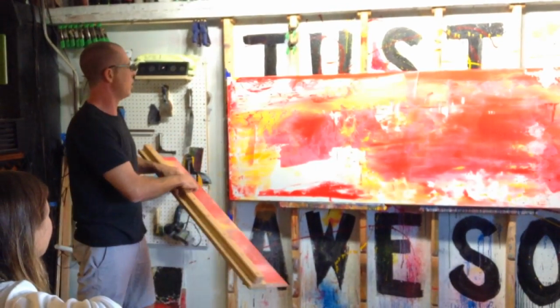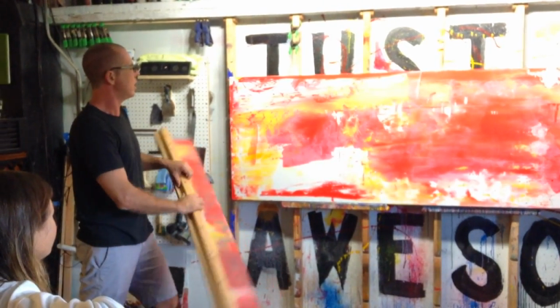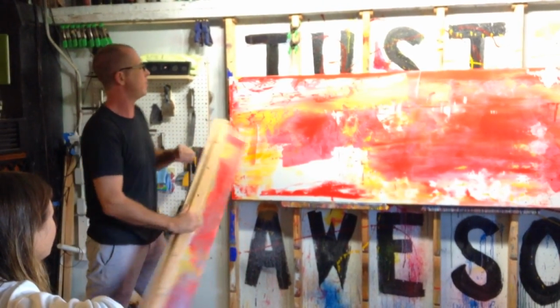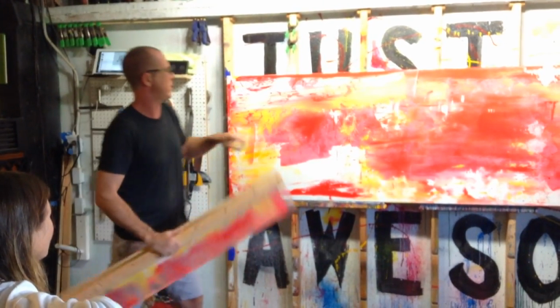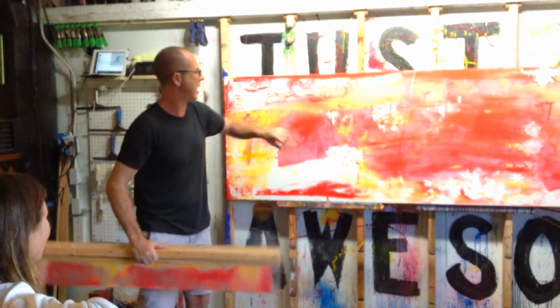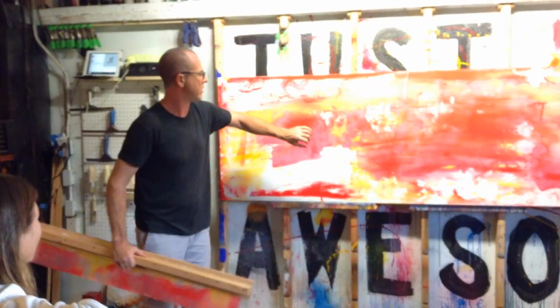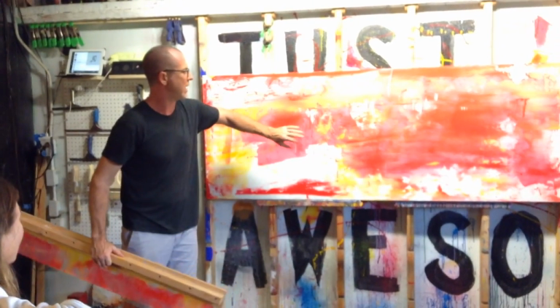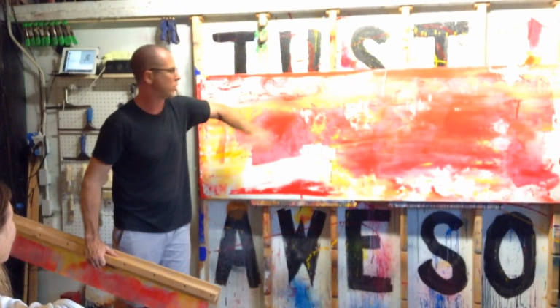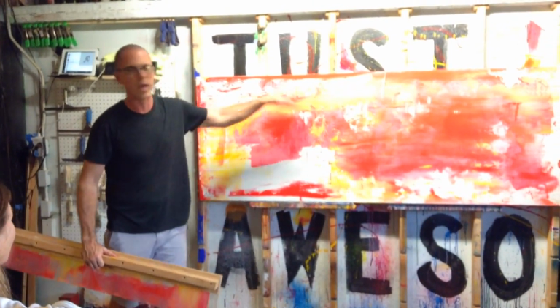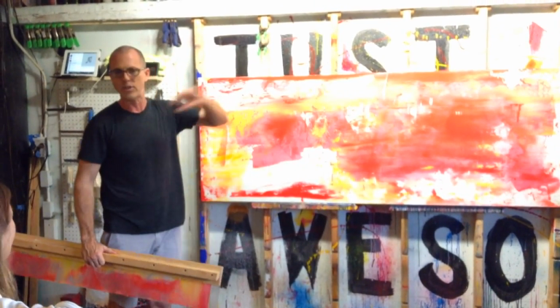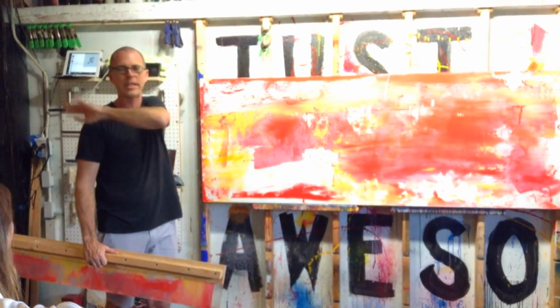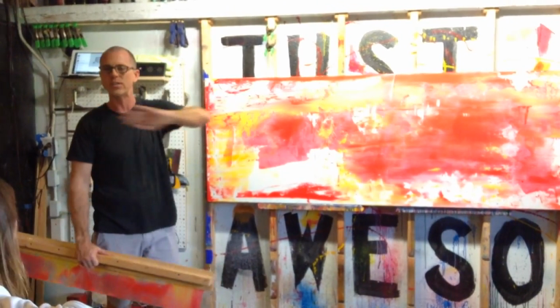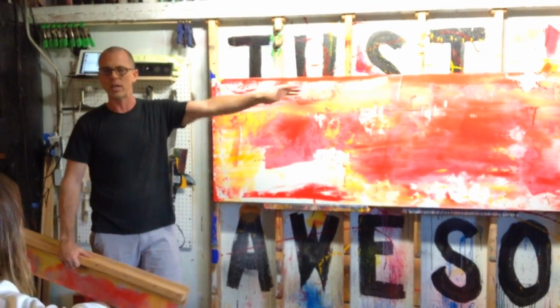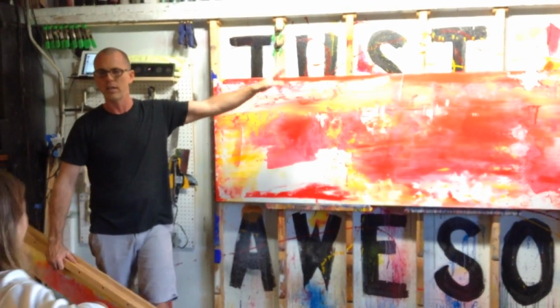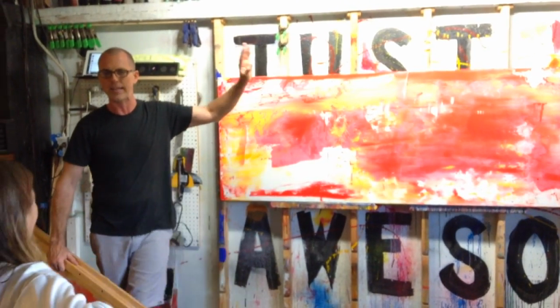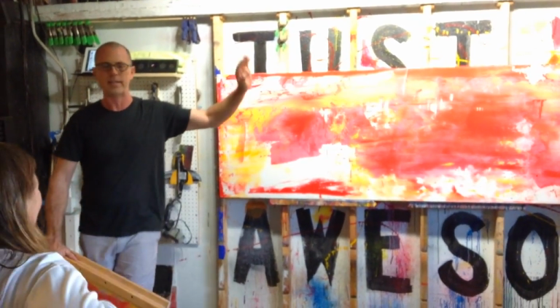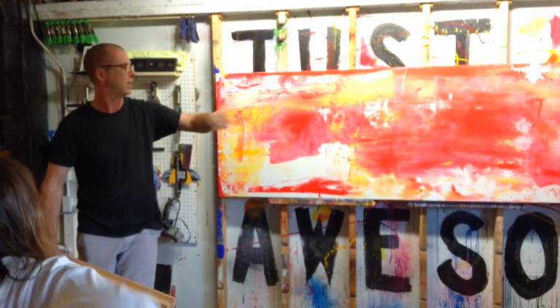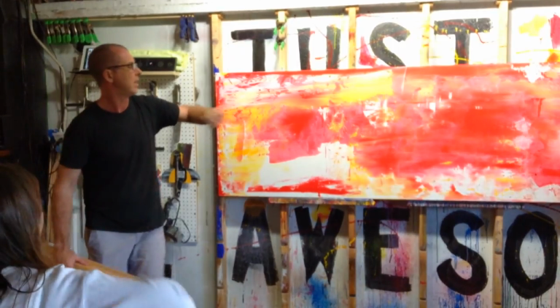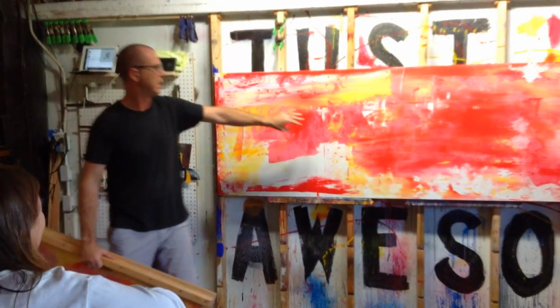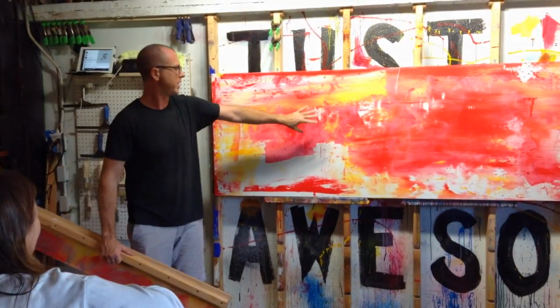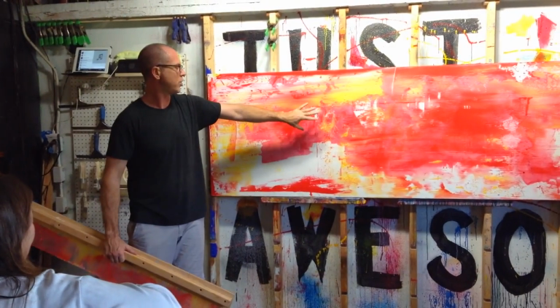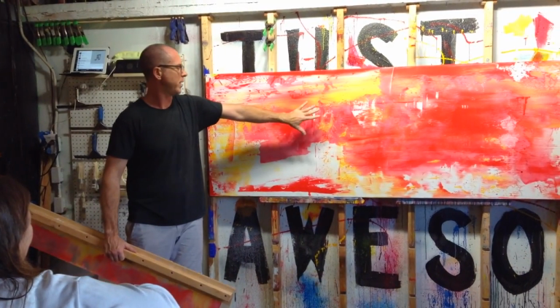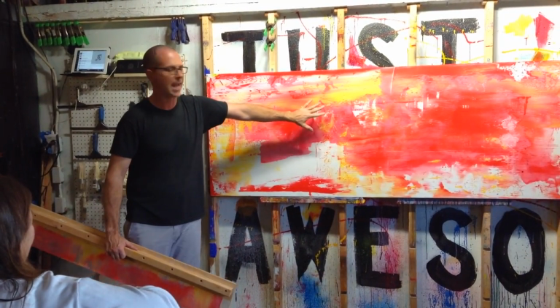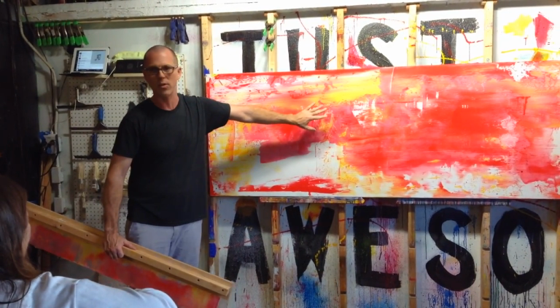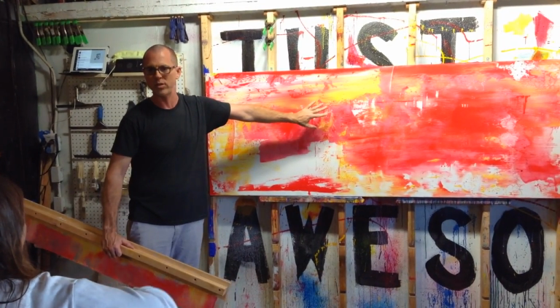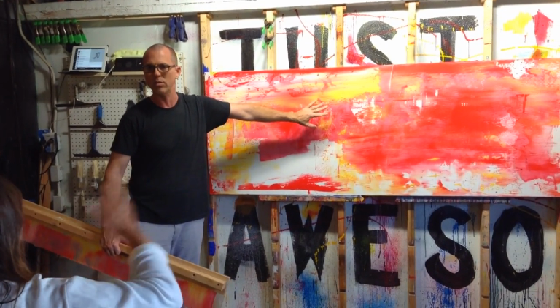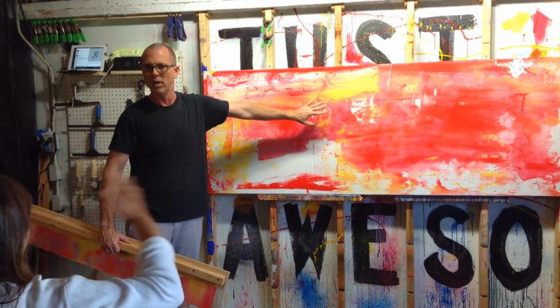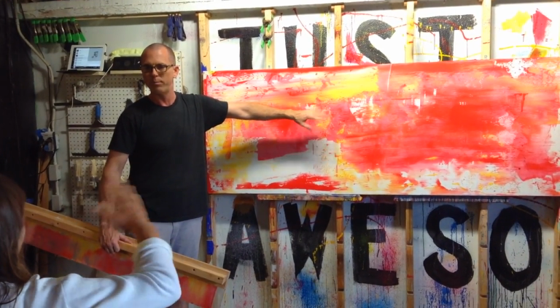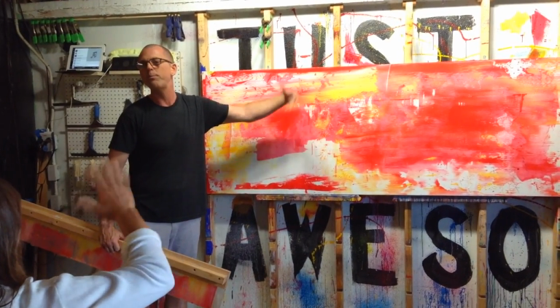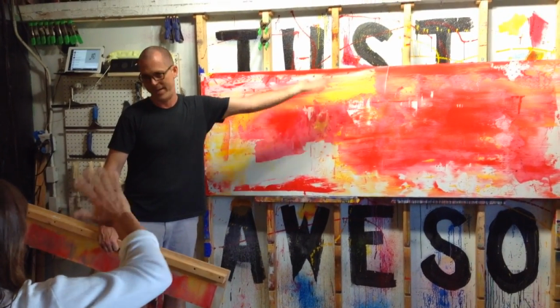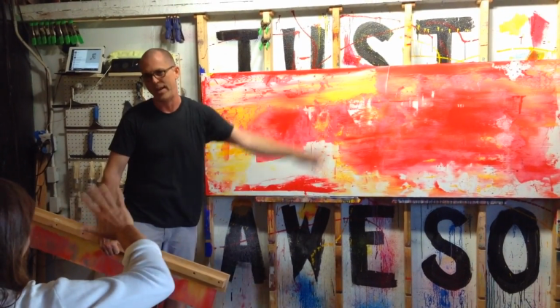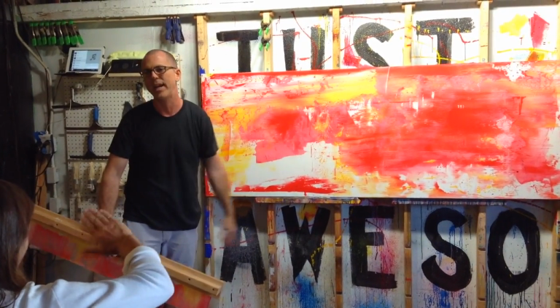Sometimes I would let it just do that to get it started and let that sit, leave some texture, because that's going to pick up the next layer.